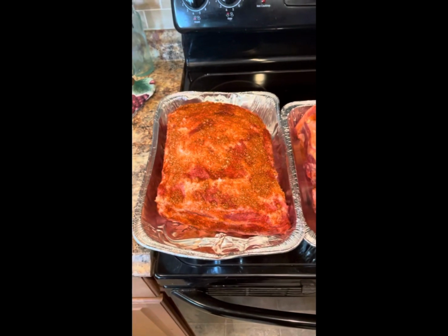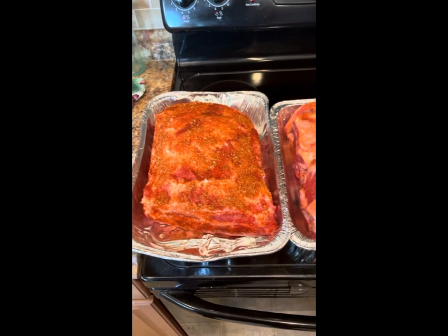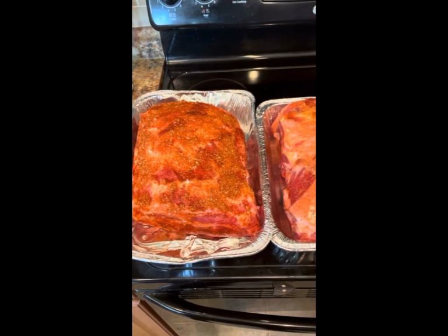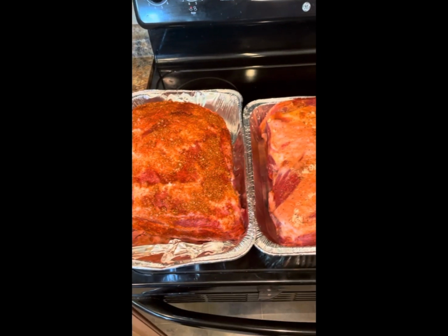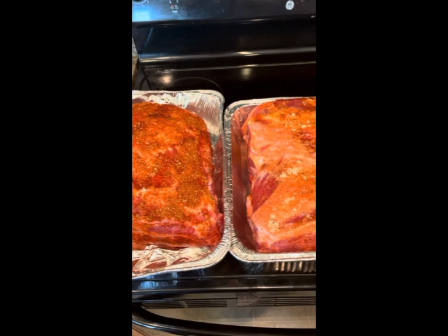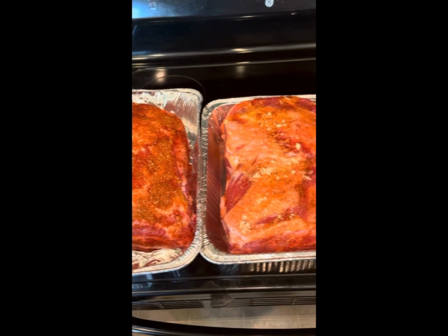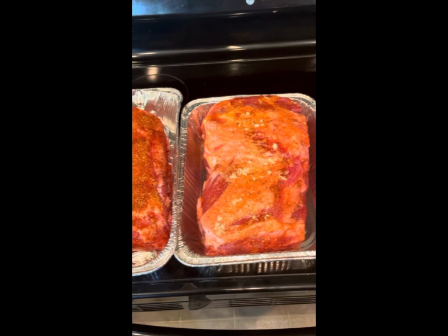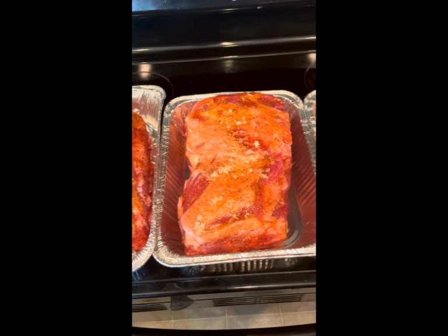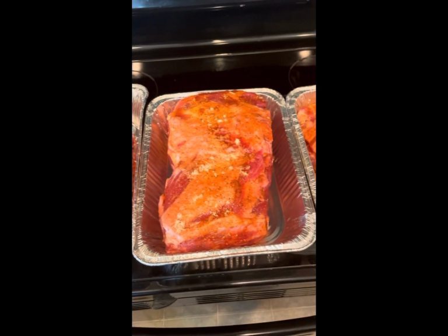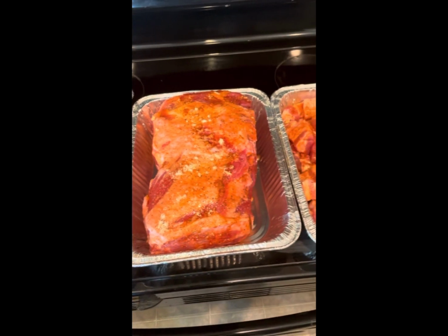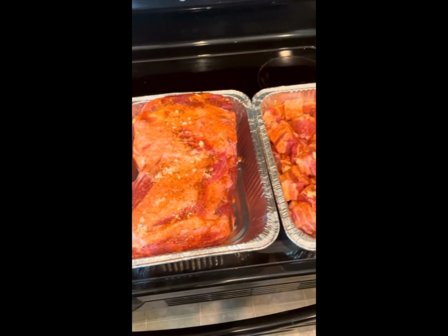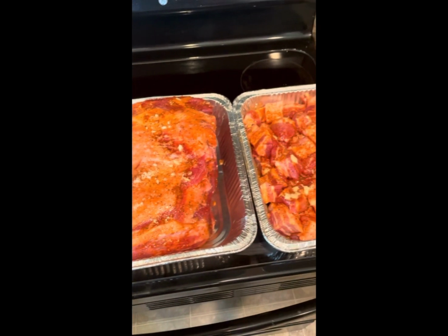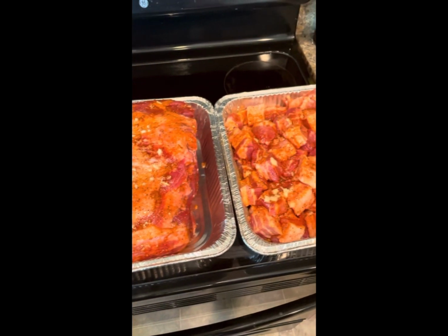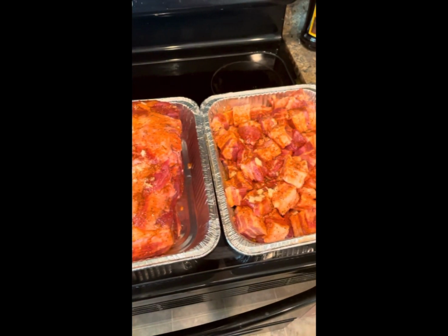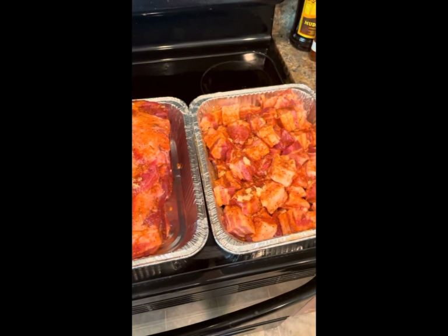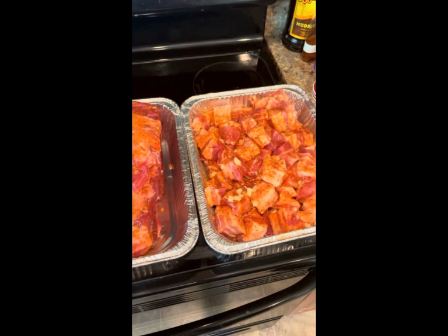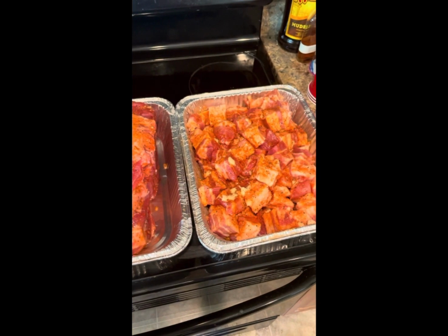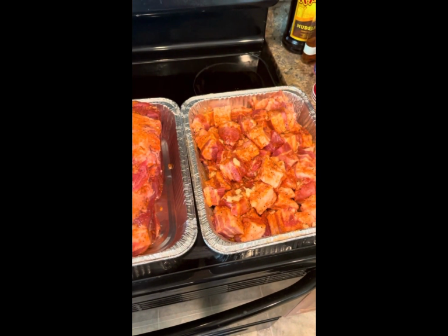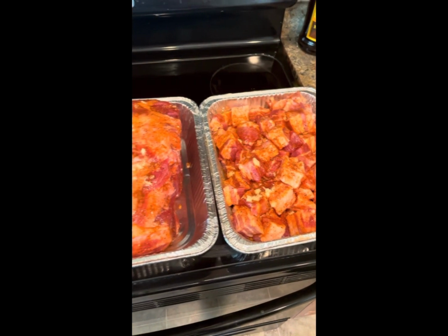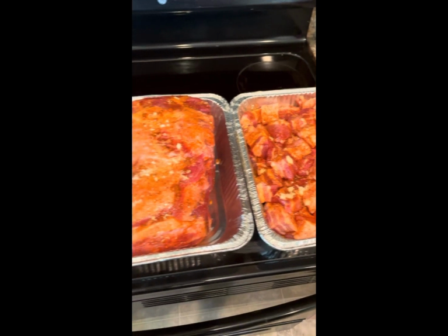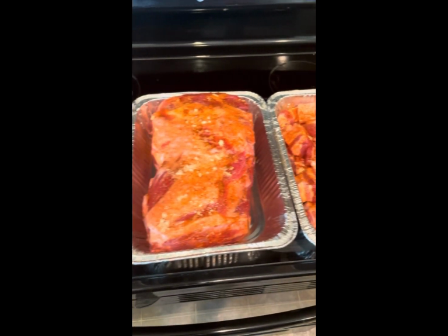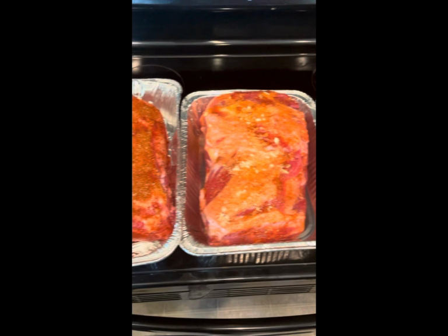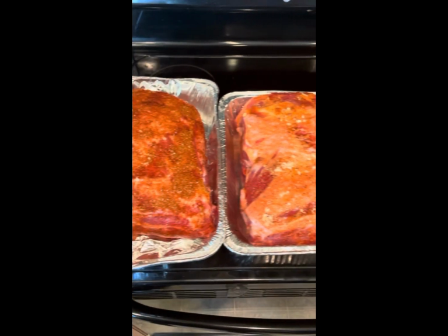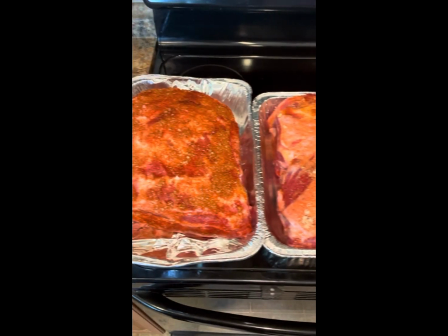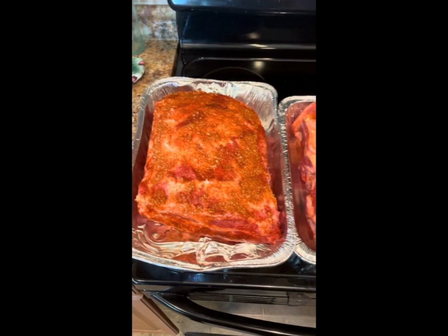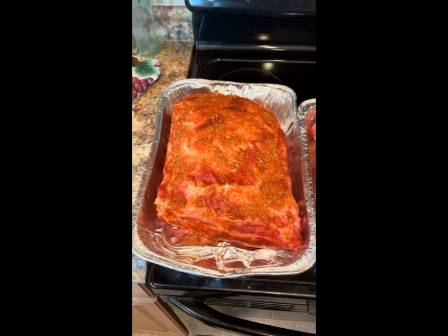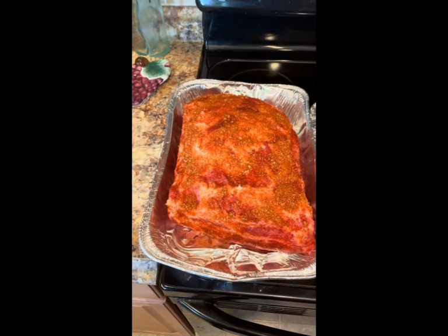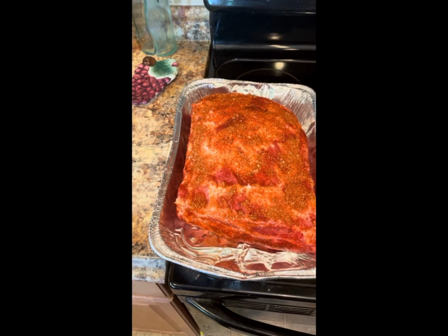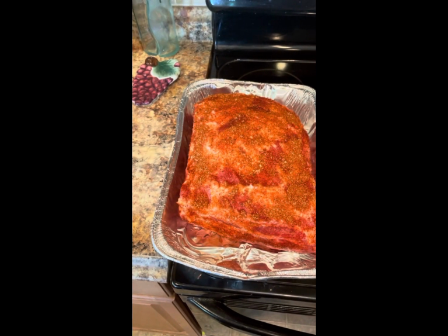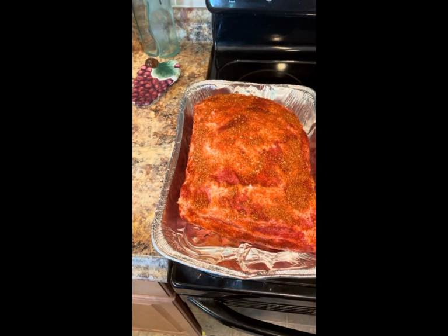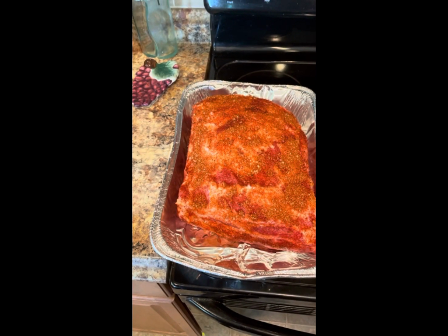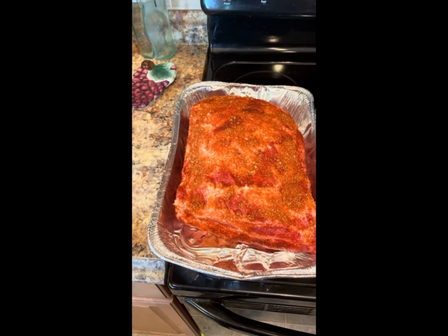Now that these are all seasoned up, we'll let them sweat out till about 1 a.m., which is when I'll start cooking. See you then.